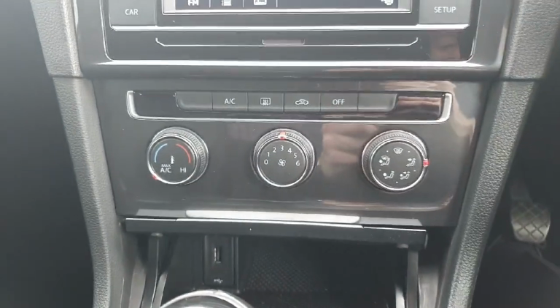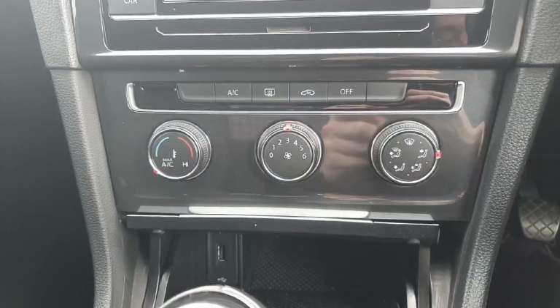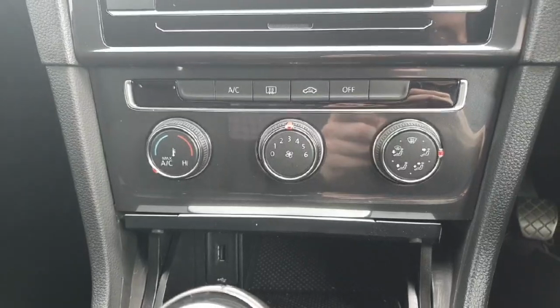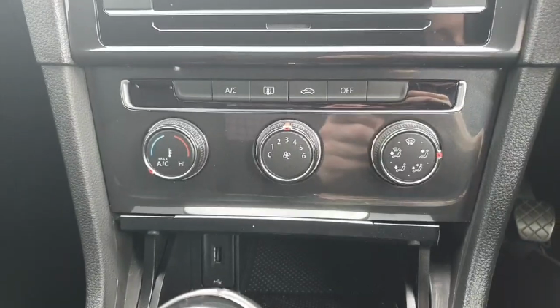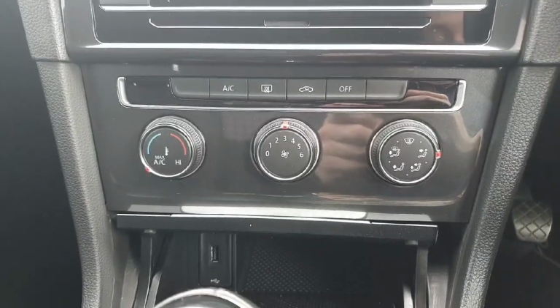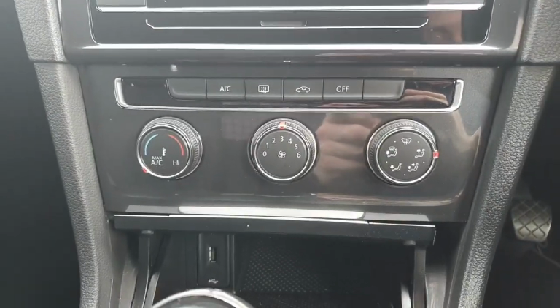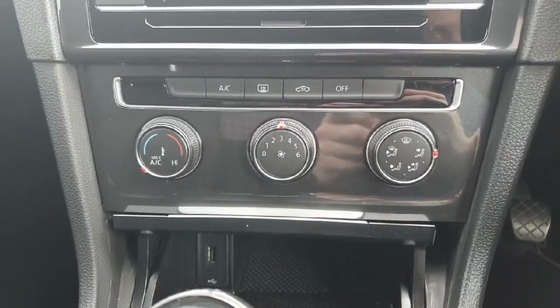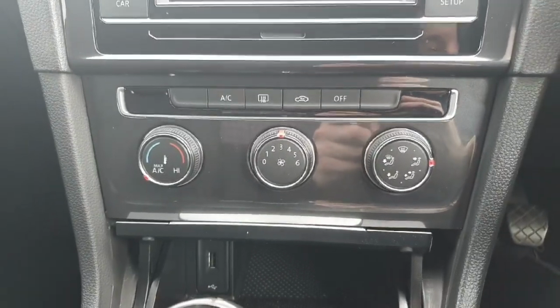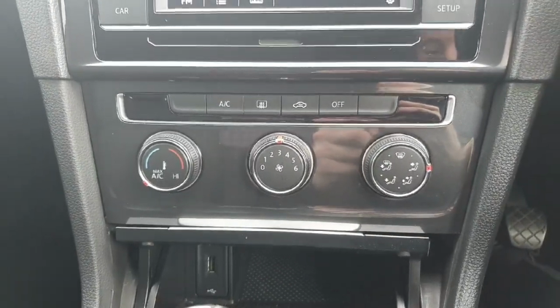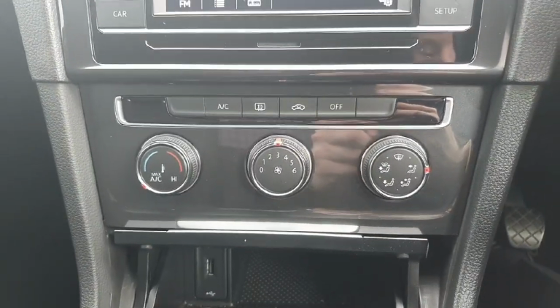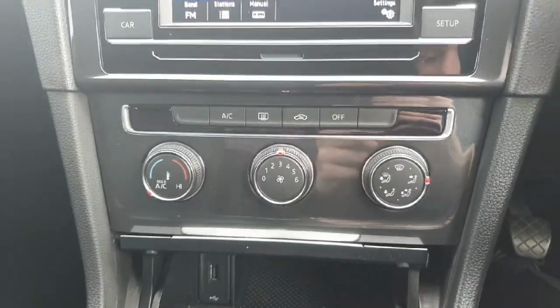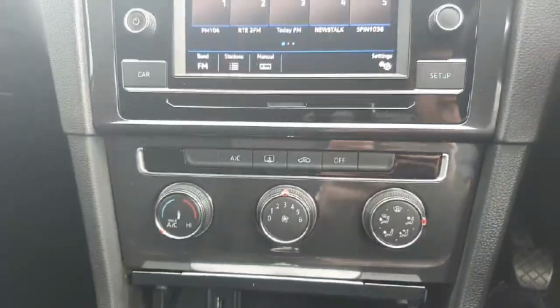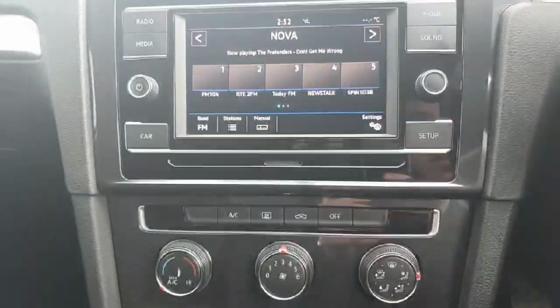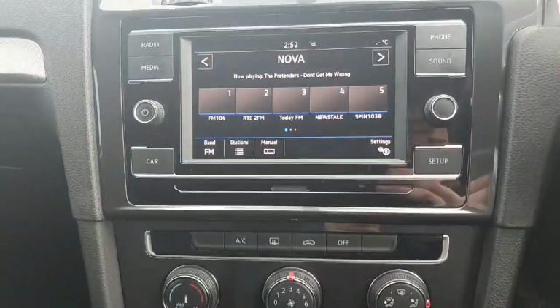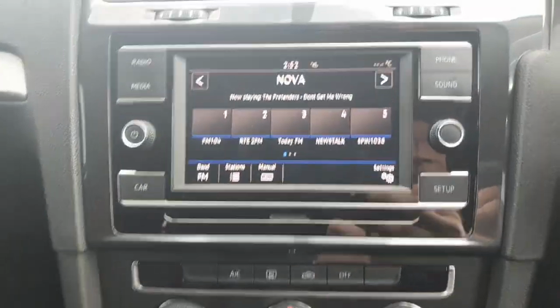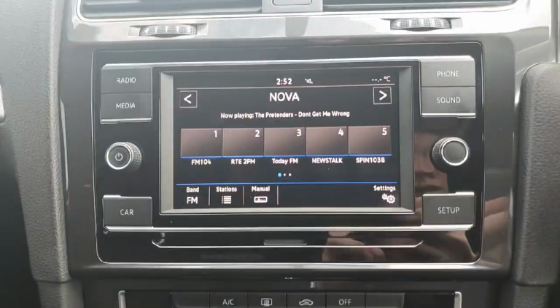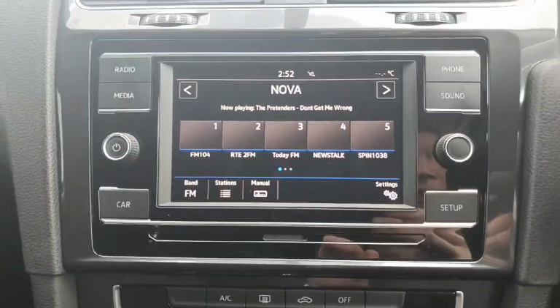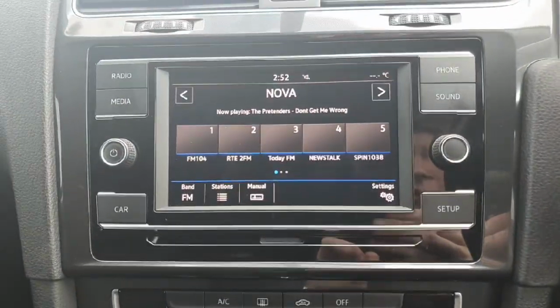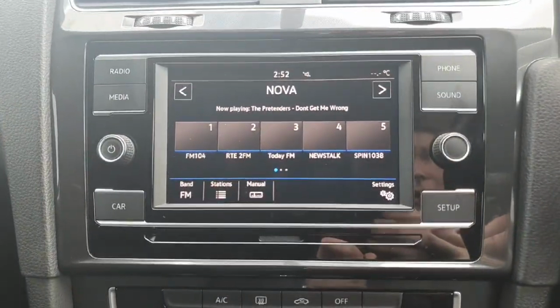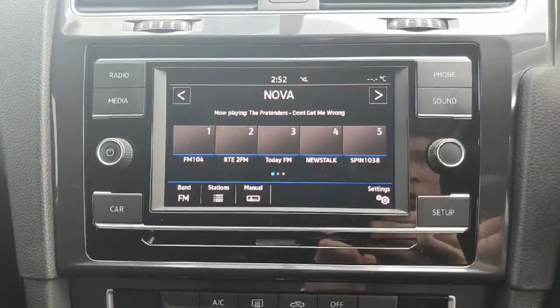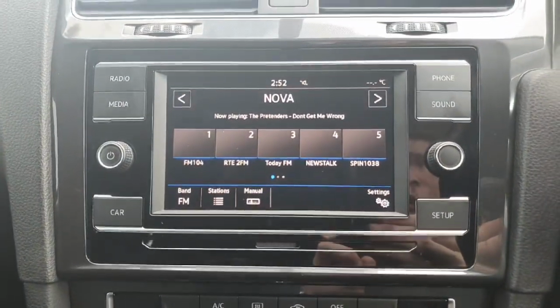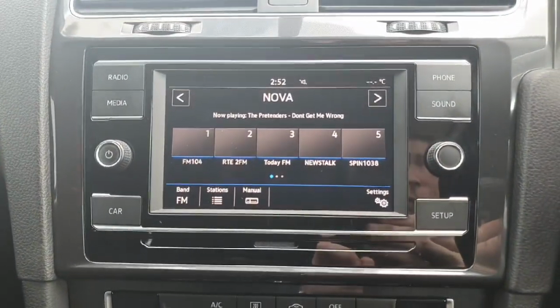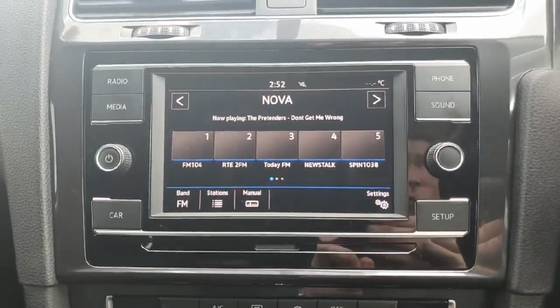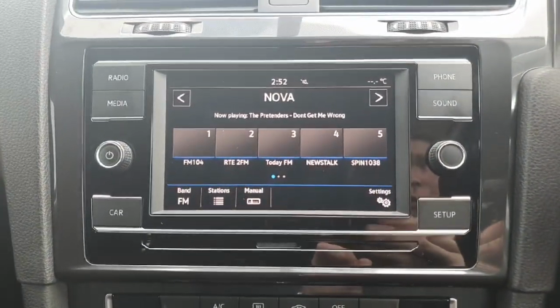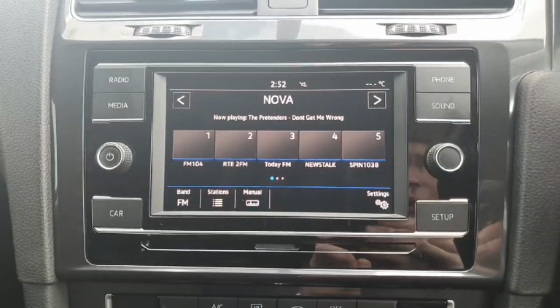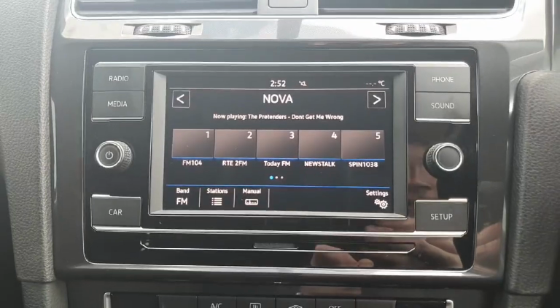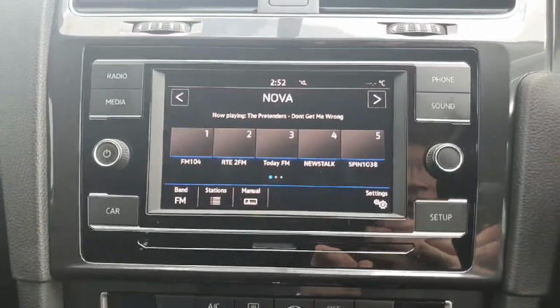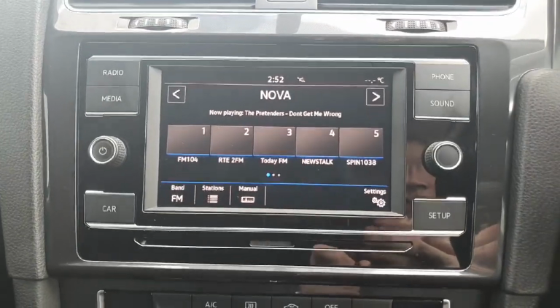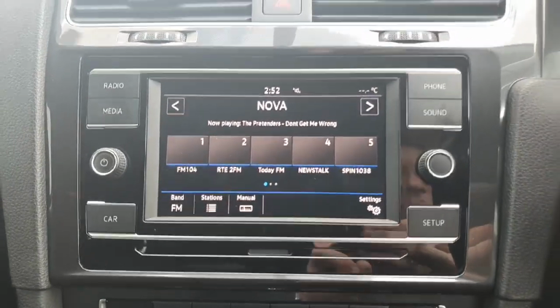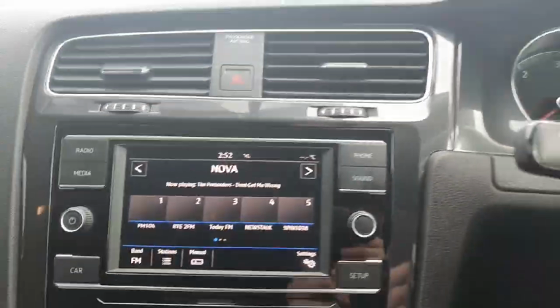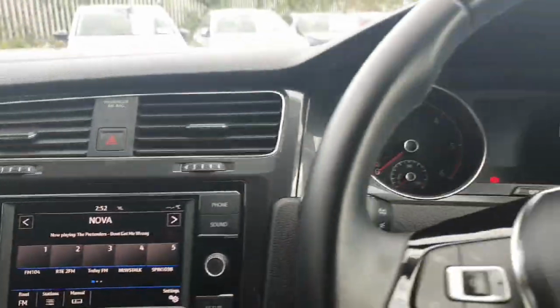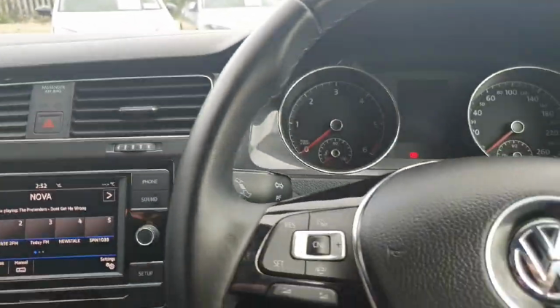Just above that we have our air conditioning section — you can change it to how you like or you can let the air conditioning take over, whatever pleases you. Looking at the interactive touch screen display, we have our radio, media, phone, sound, and anything else you need for your journey to keep you occupied.